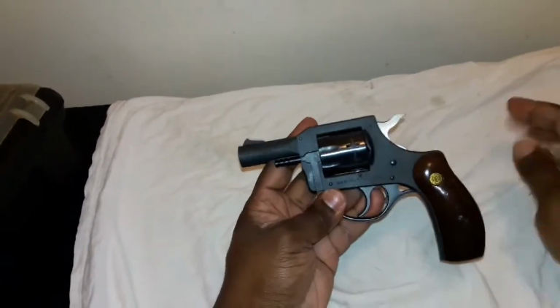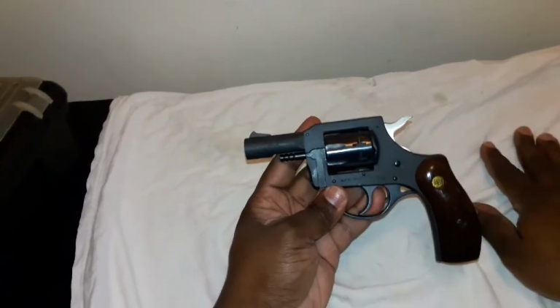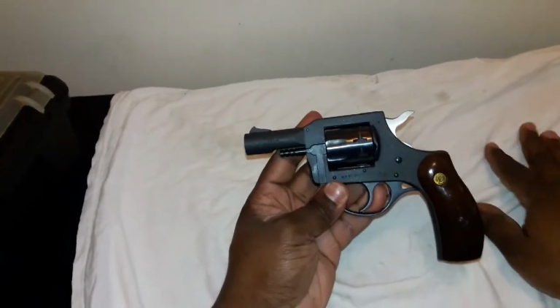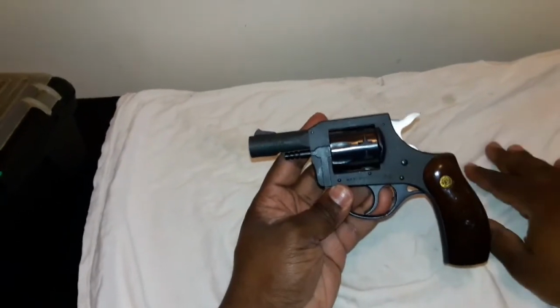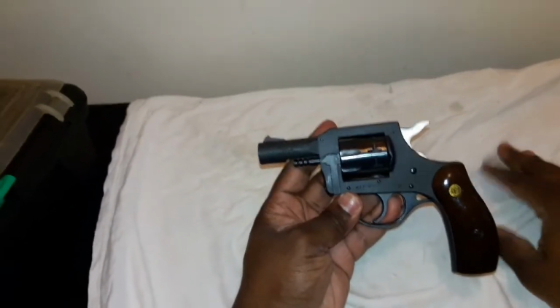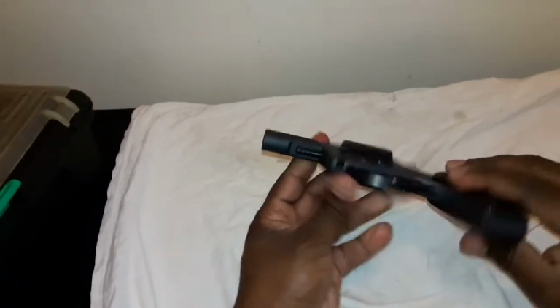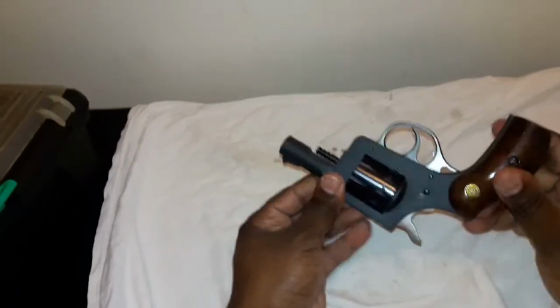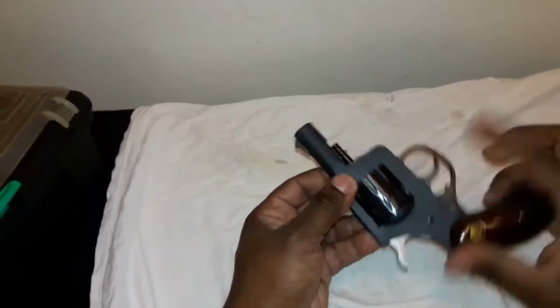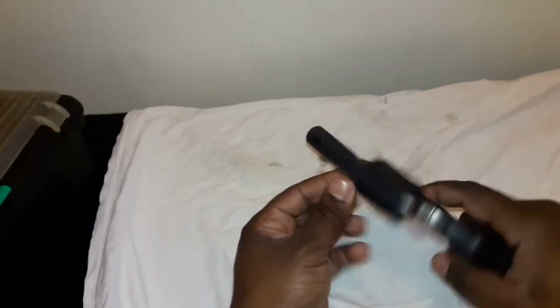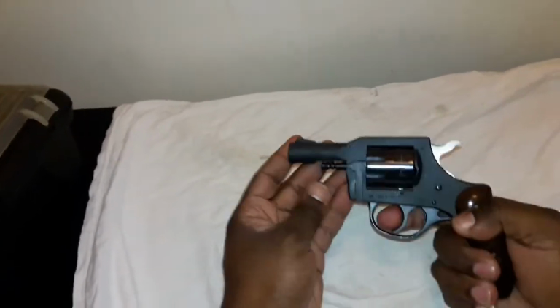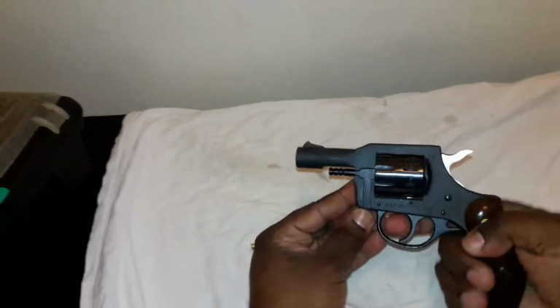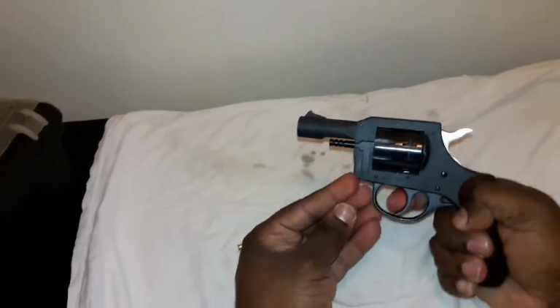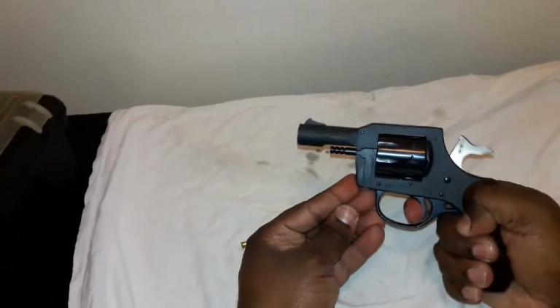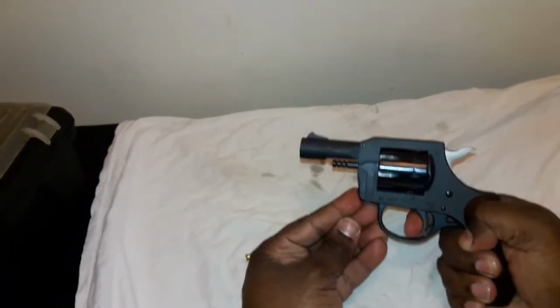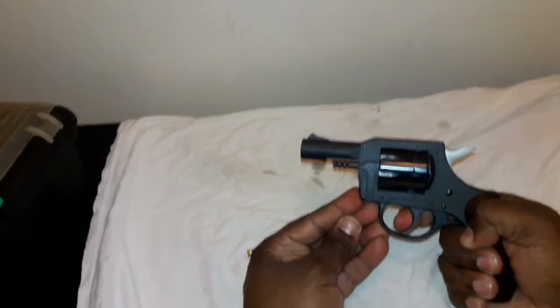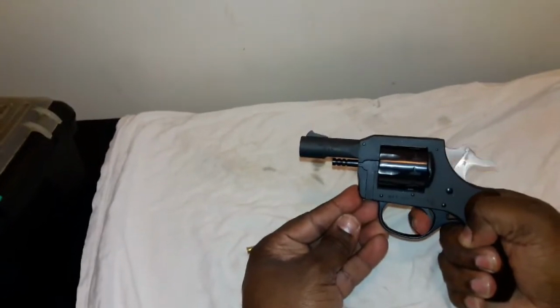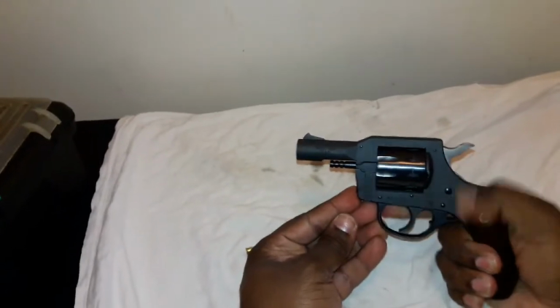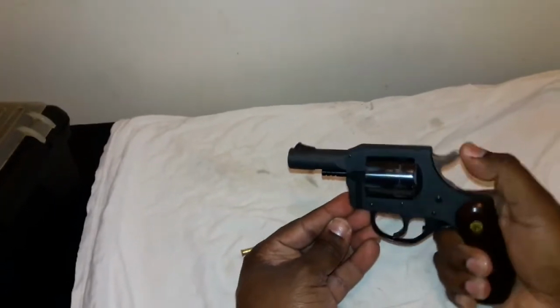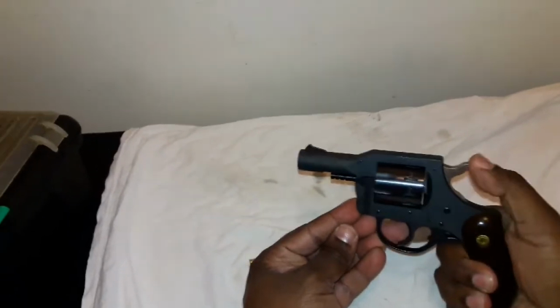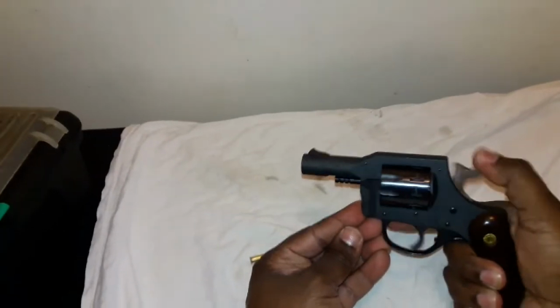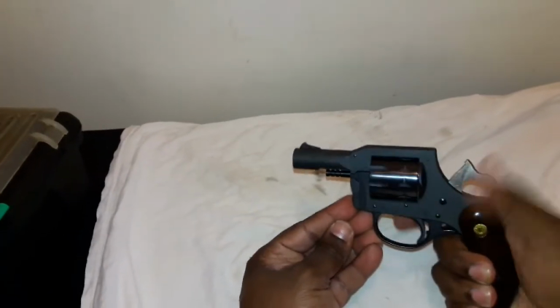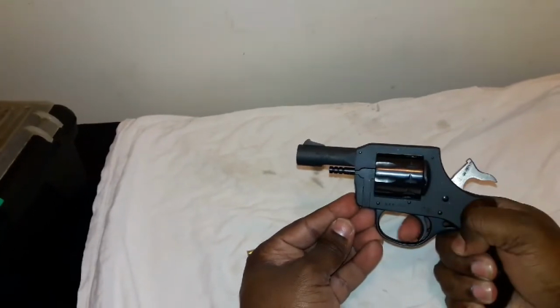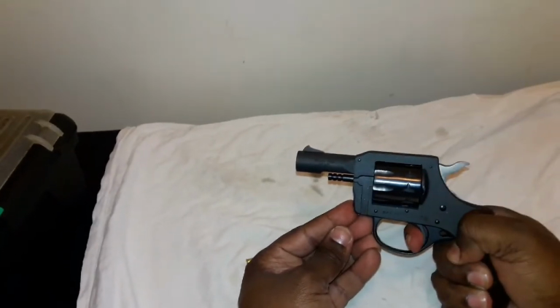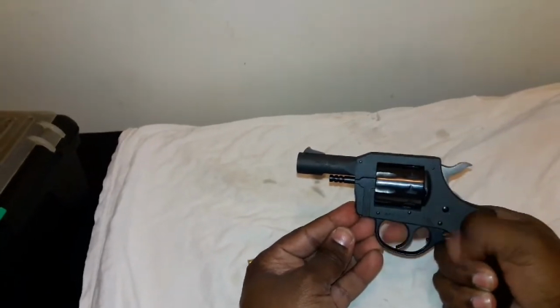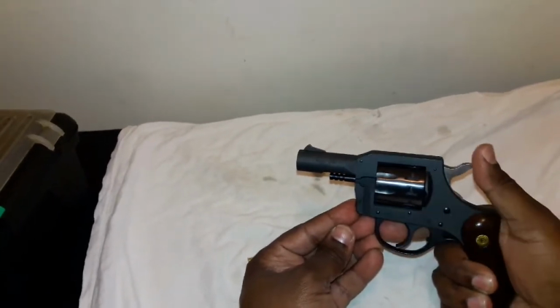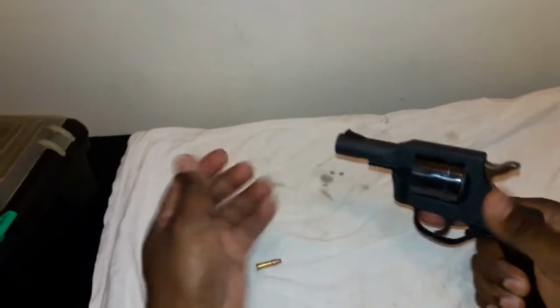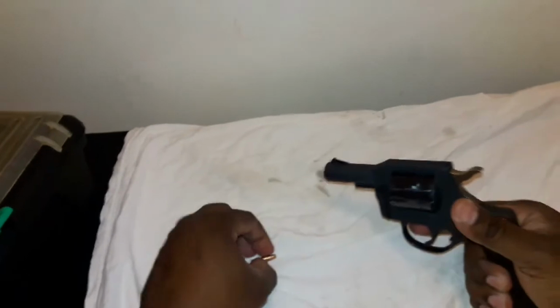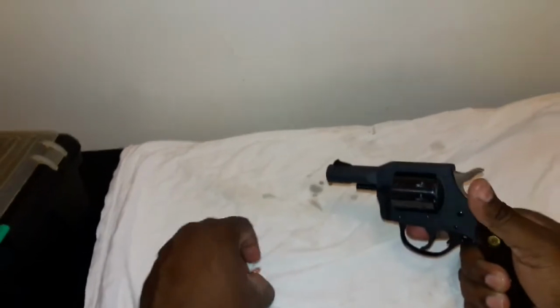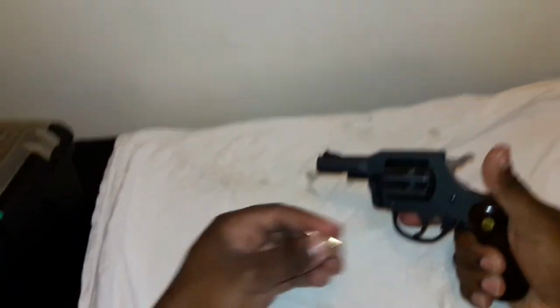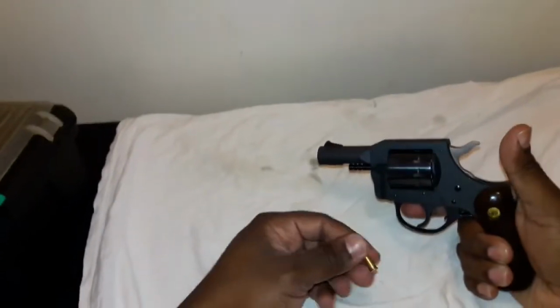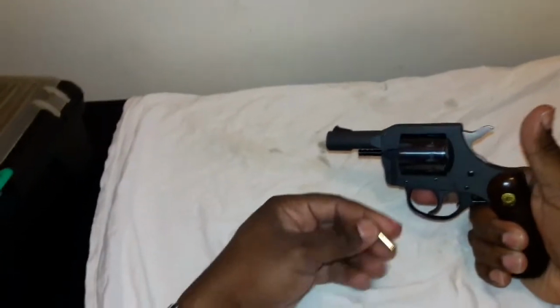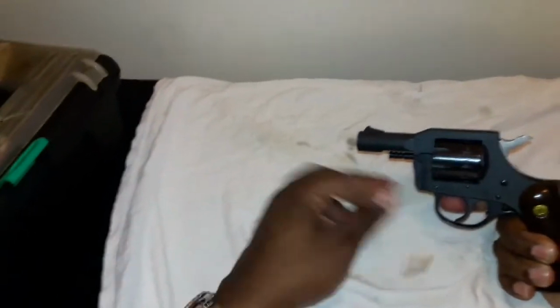I bought this gun about 10 years ago and I paid about 50 bucks for it. It has a very hard trigger pull in double action — single action is not that bad. But this gun still works.